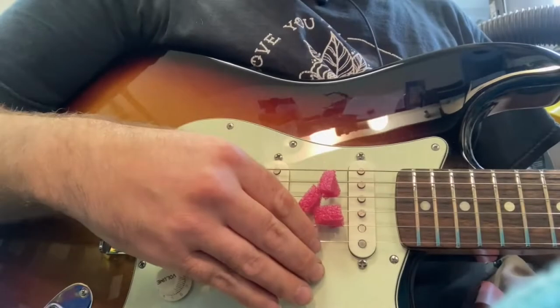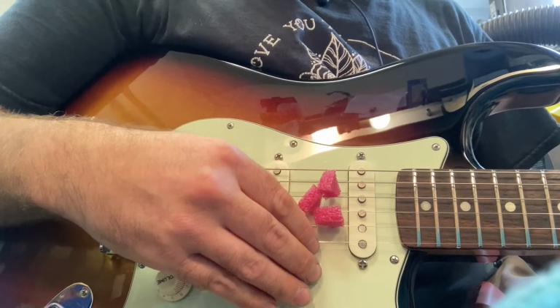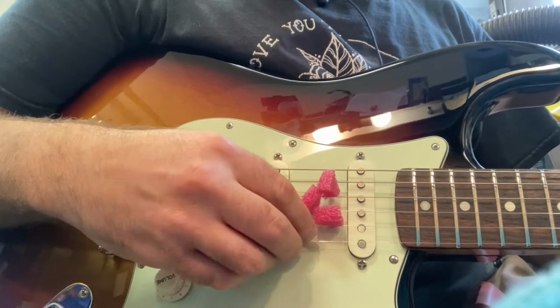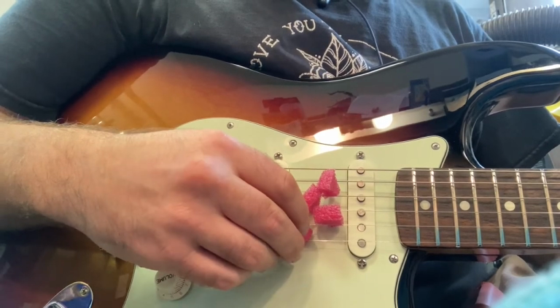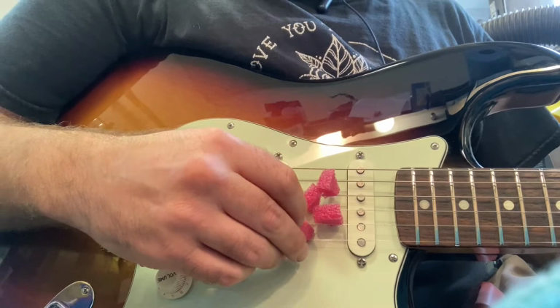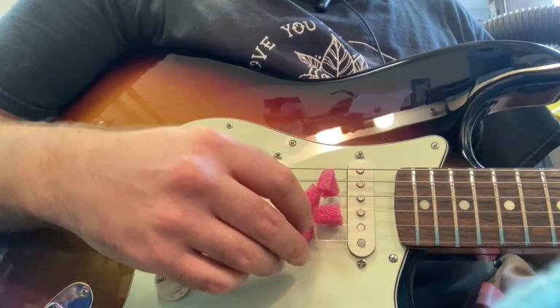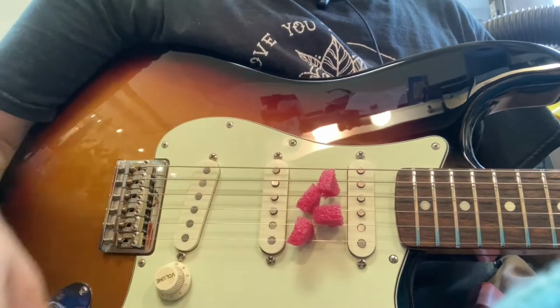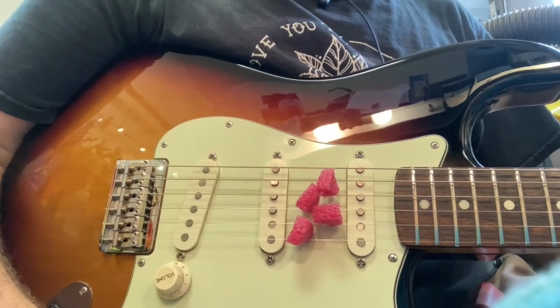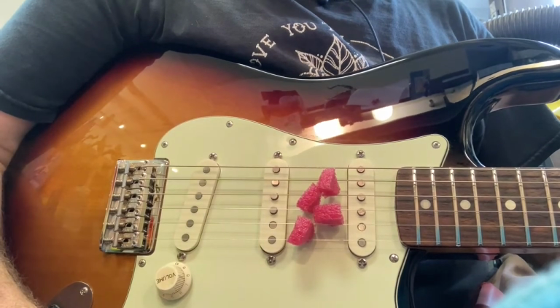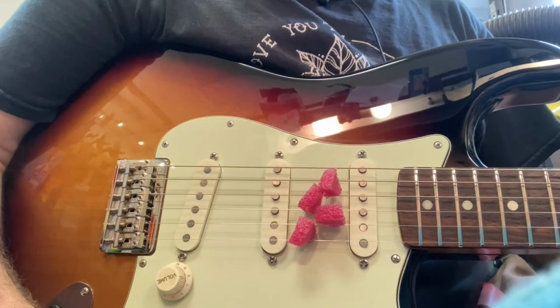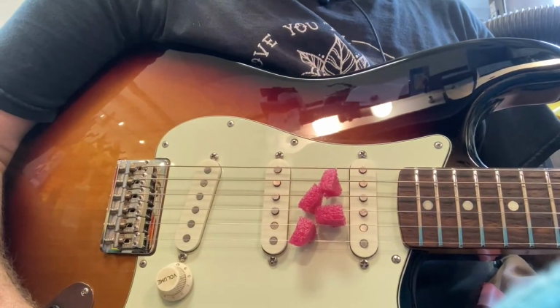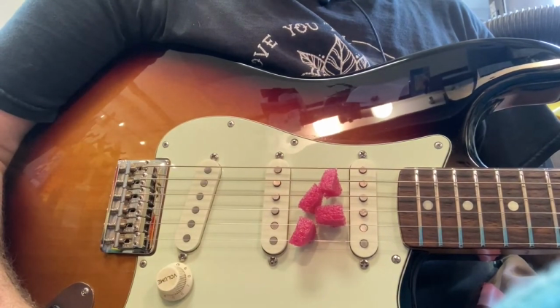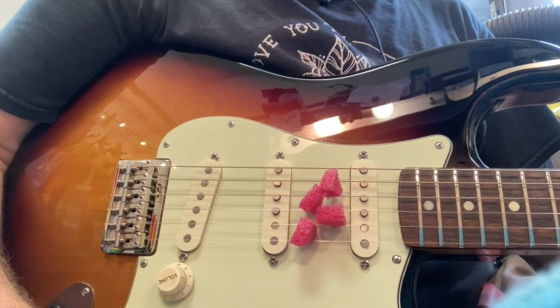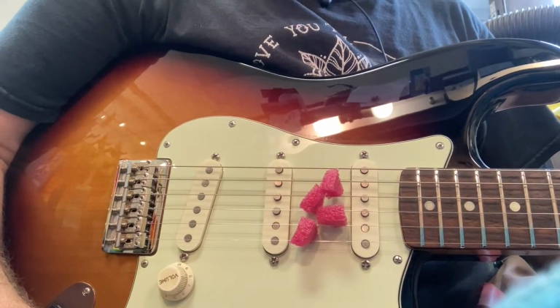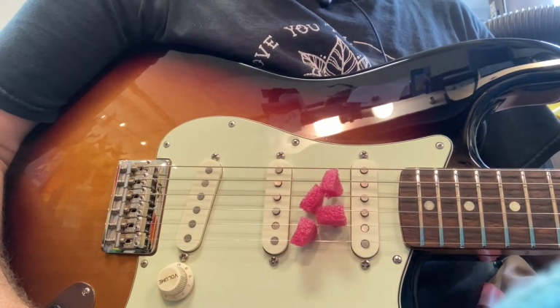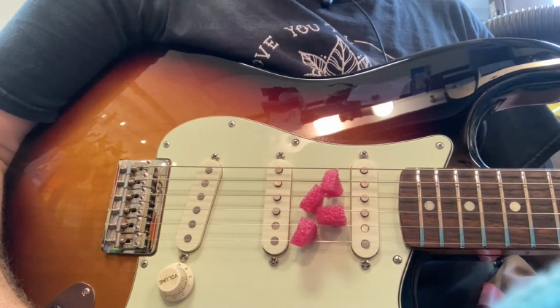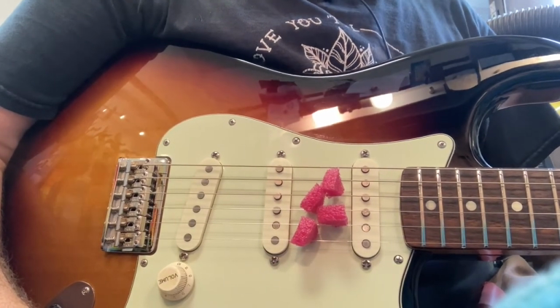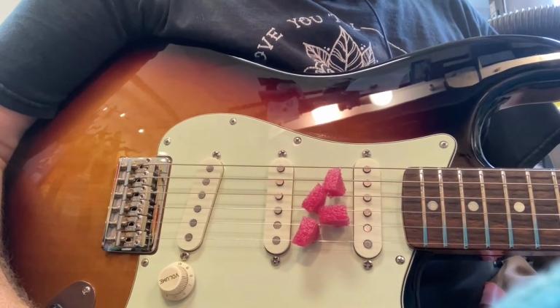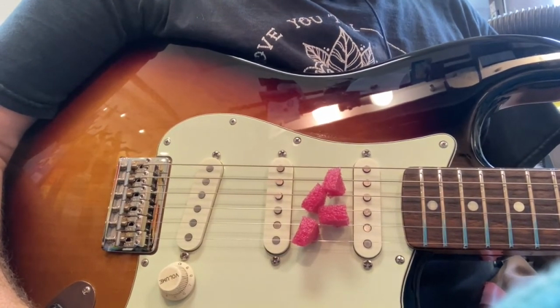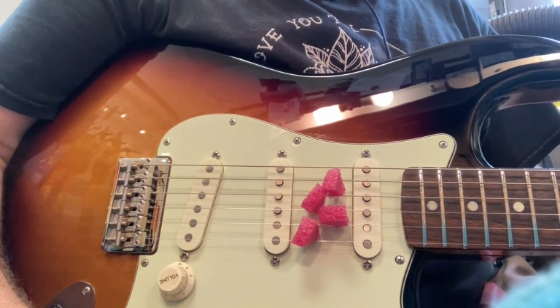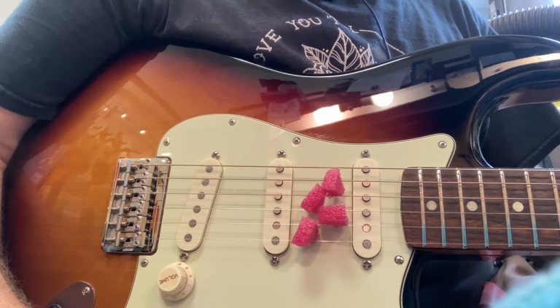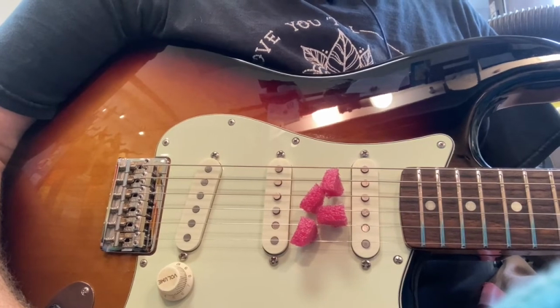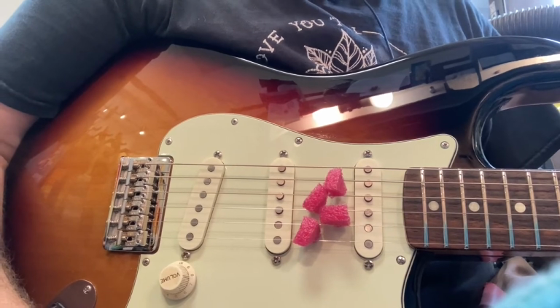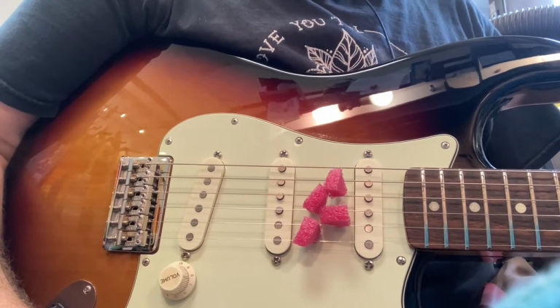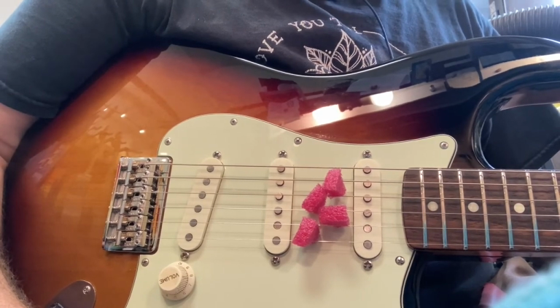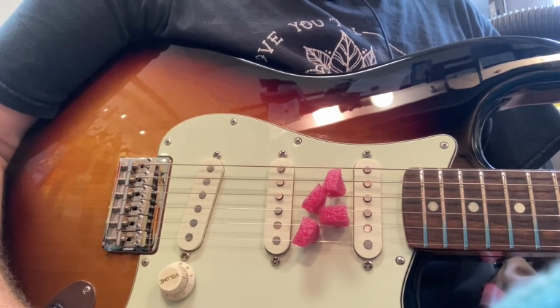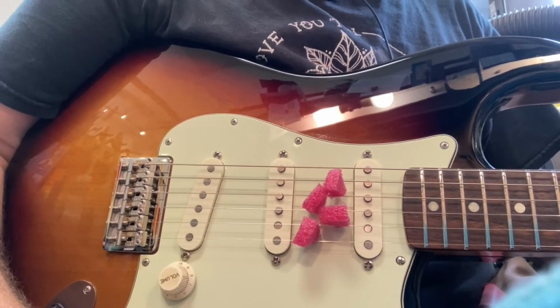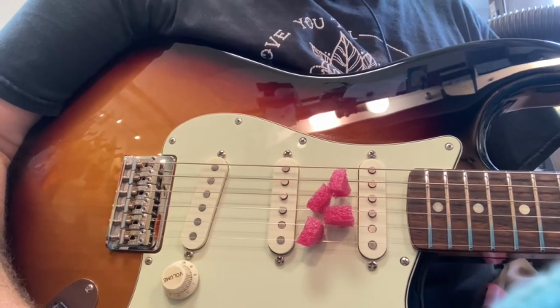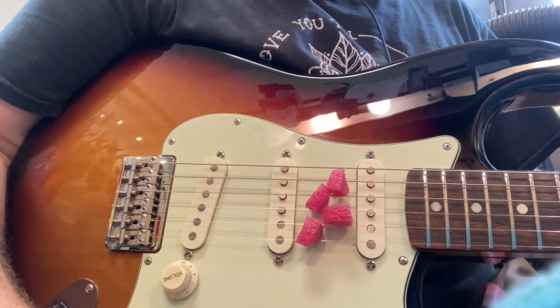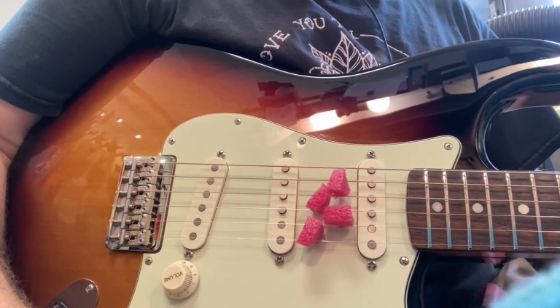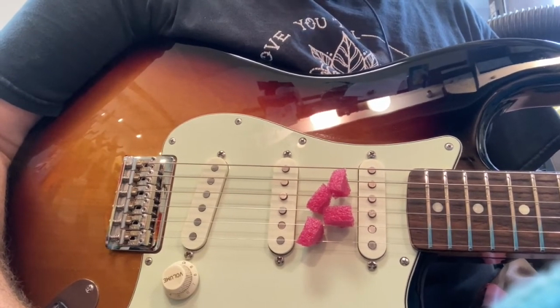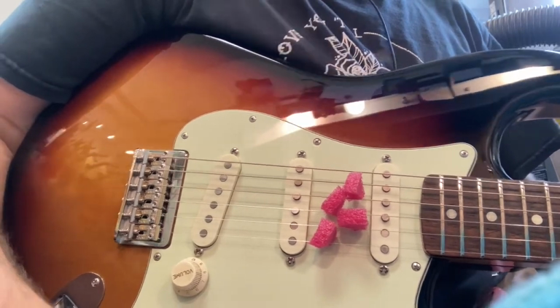Hi, this is Drew Jones of Drew's Guitar Shop in Seattle, Washington, and today I wanted to do a little video about one solution if you have stripped out intonation screws.